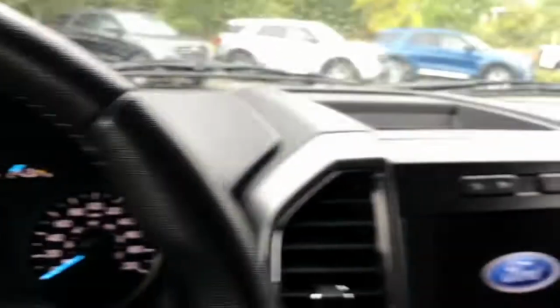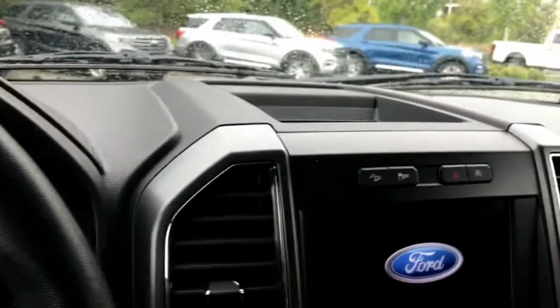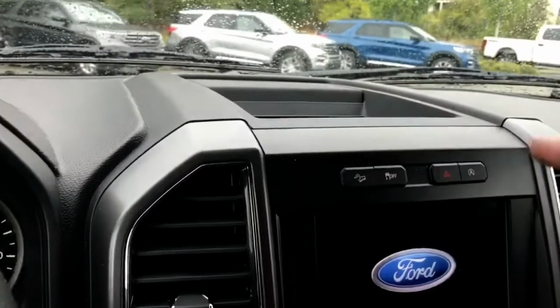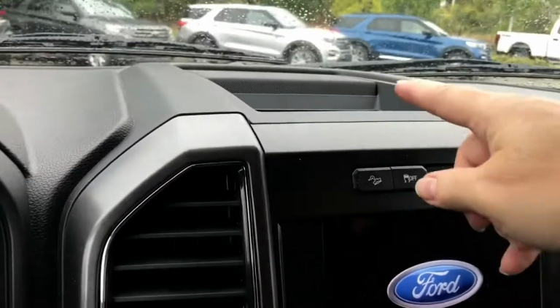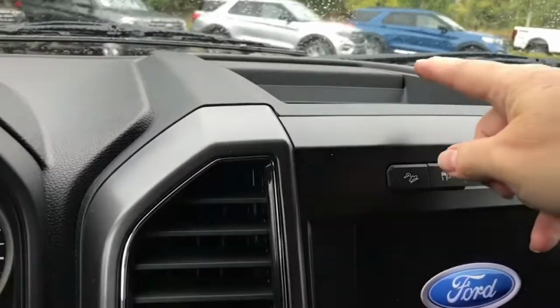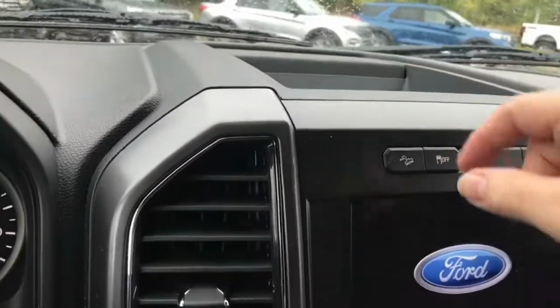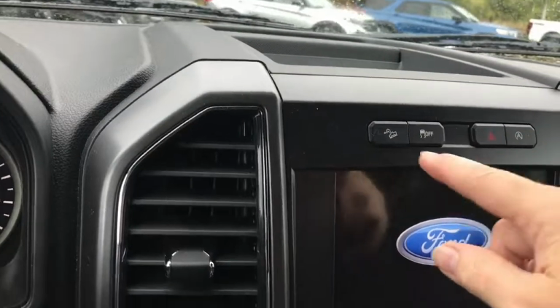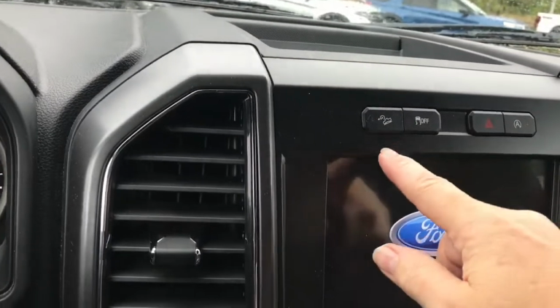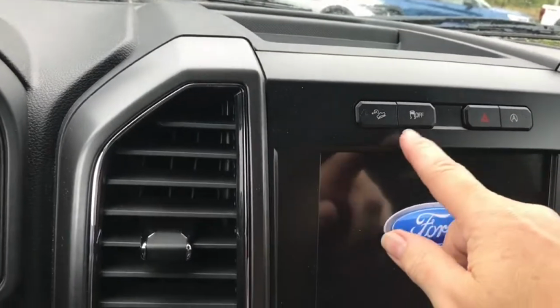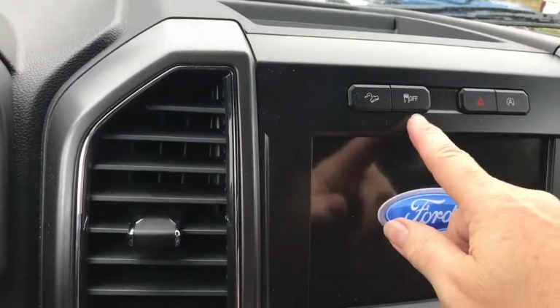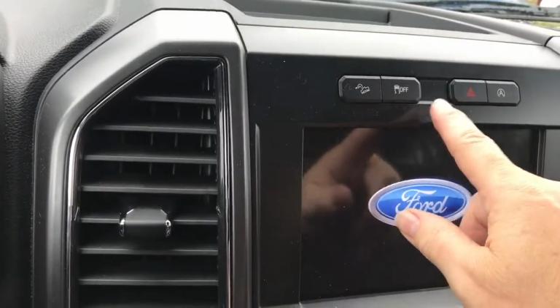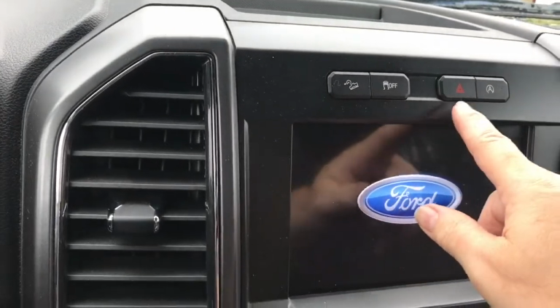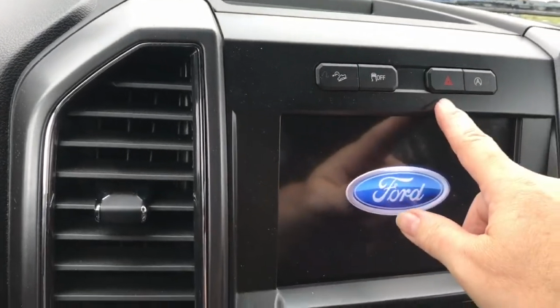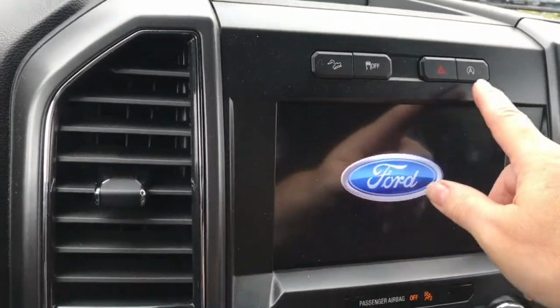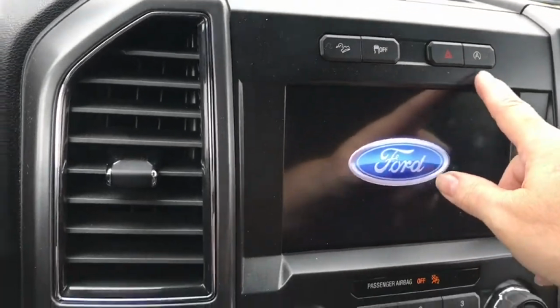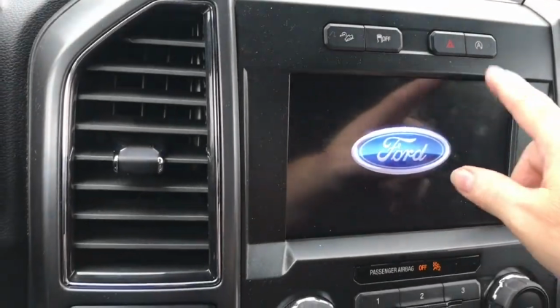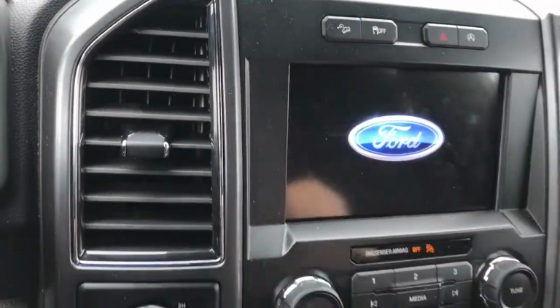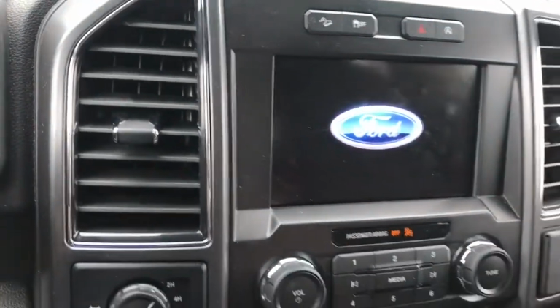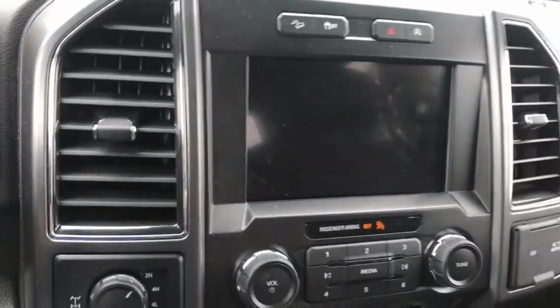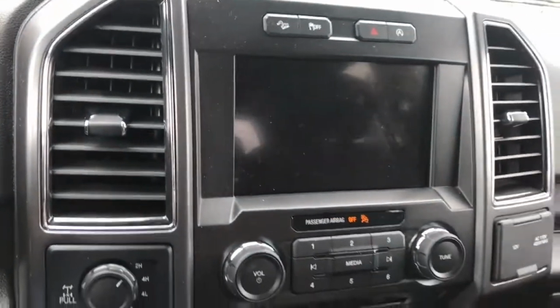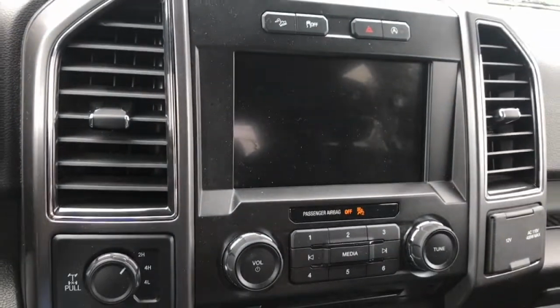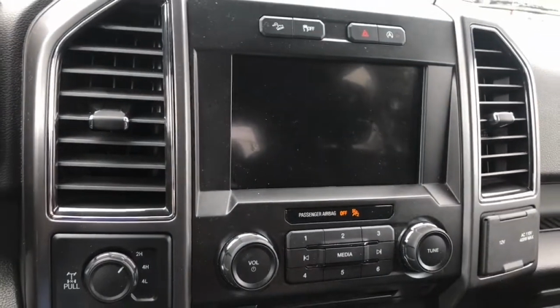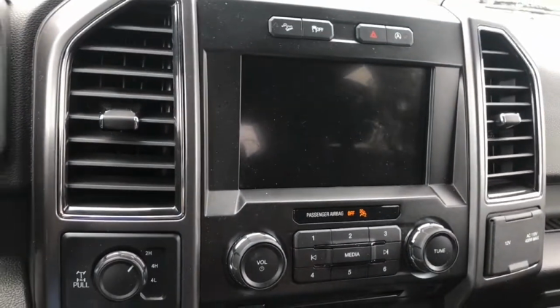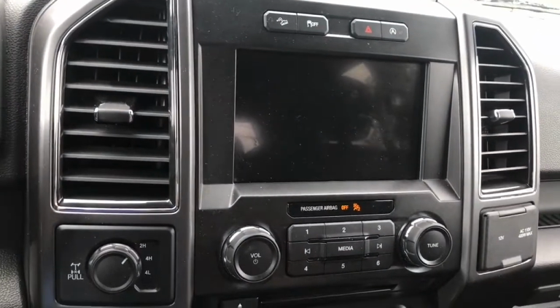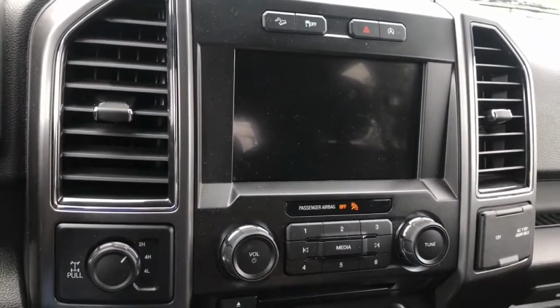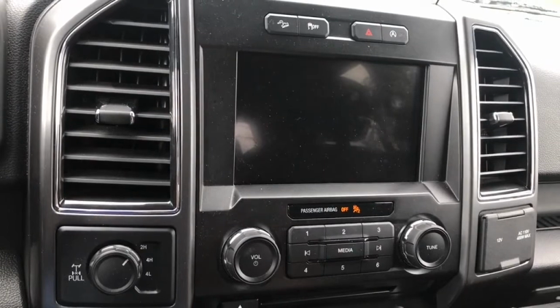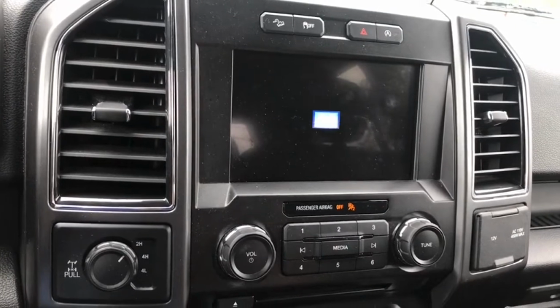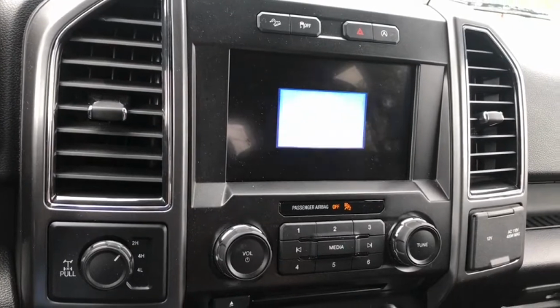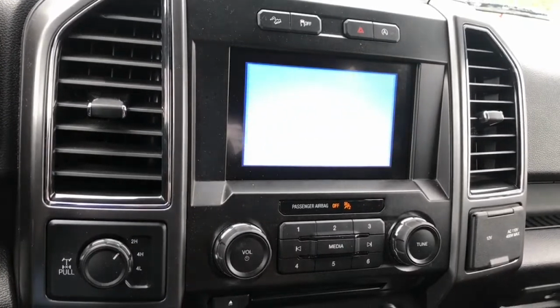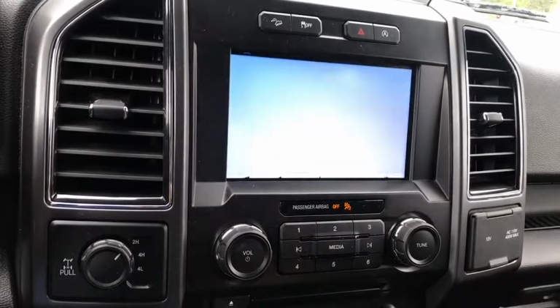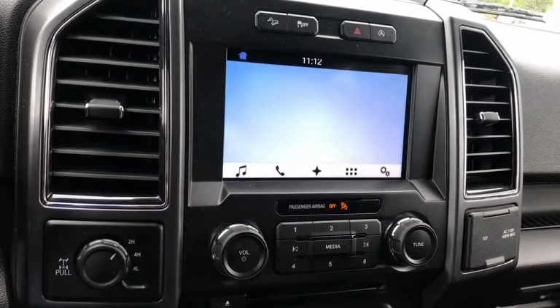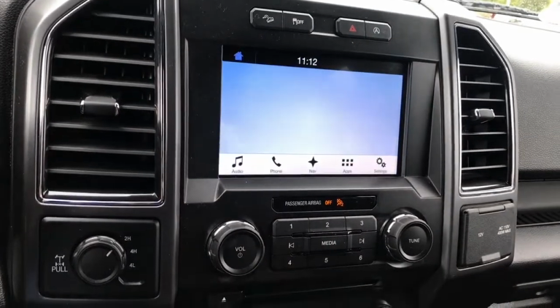In the center, you have a little cubby, hill descent control, traction control, hazard lights, and auto stop-start for less idle time. On your screen, which is just loading here, it's going to give you options.